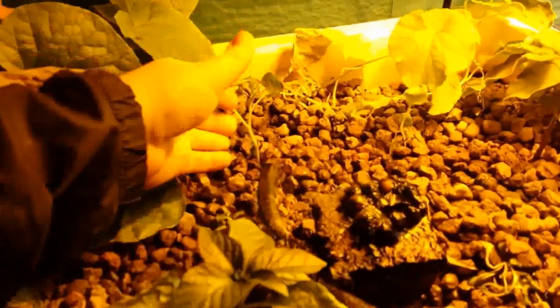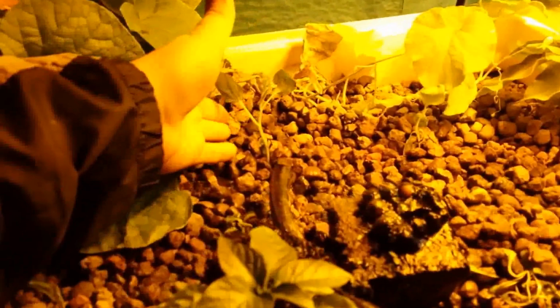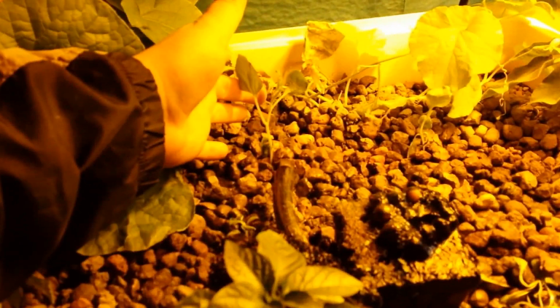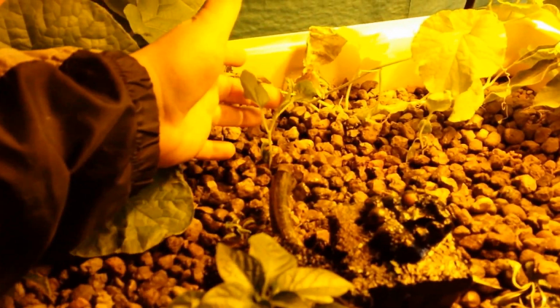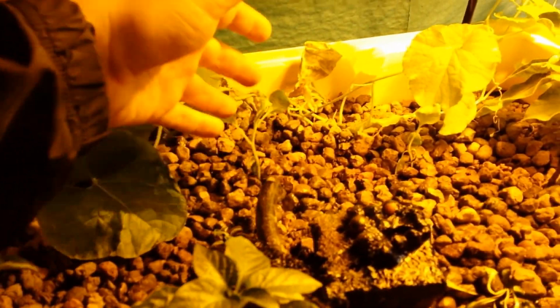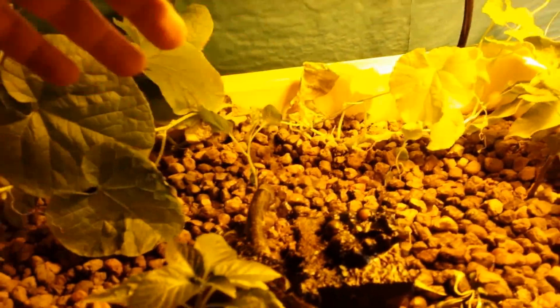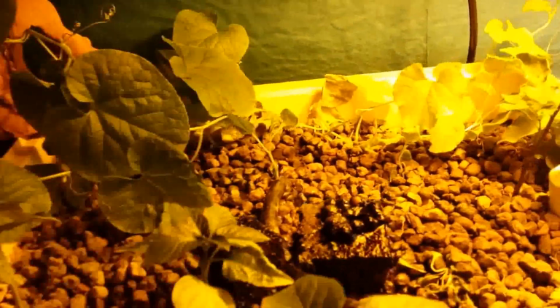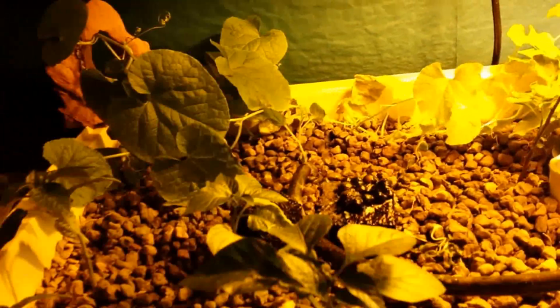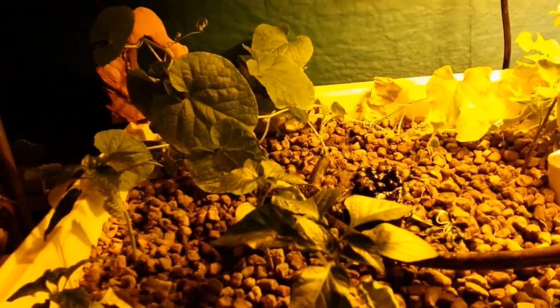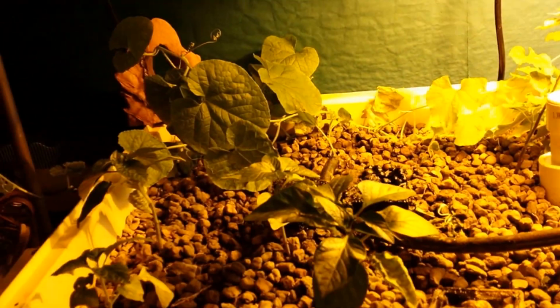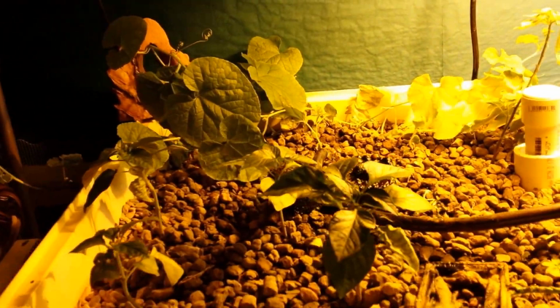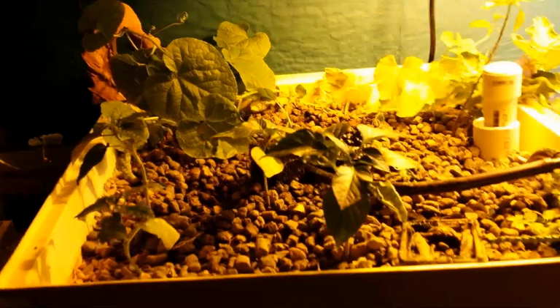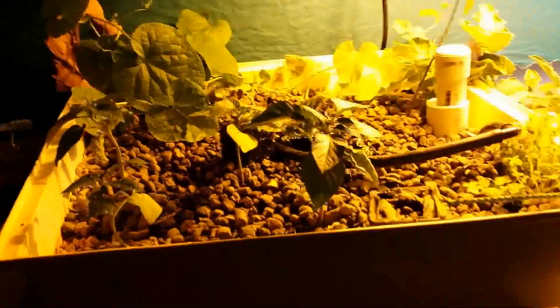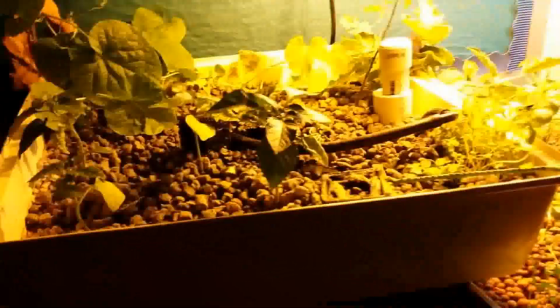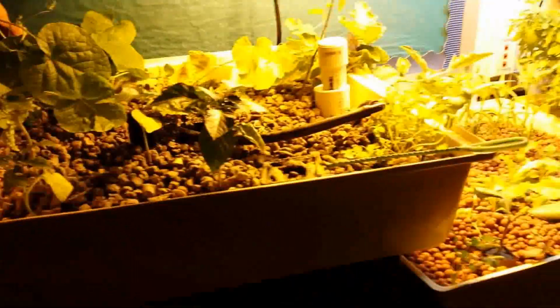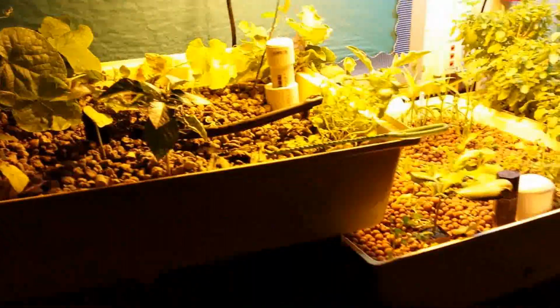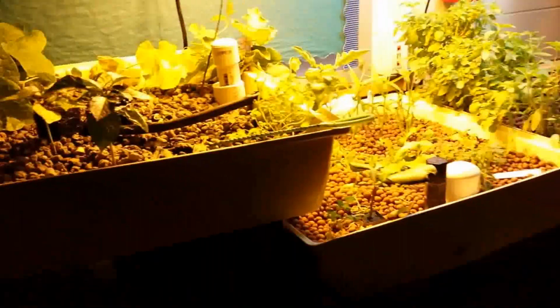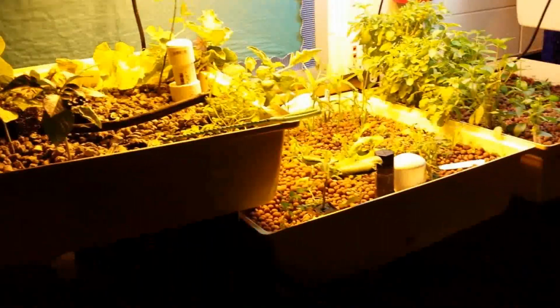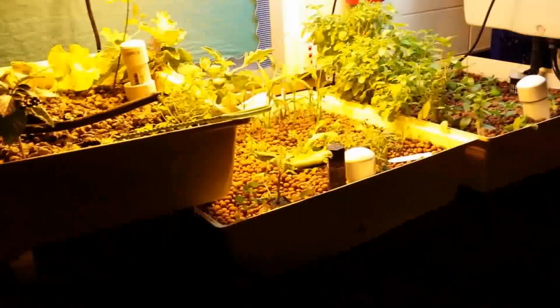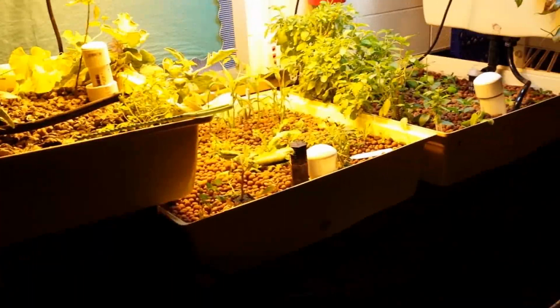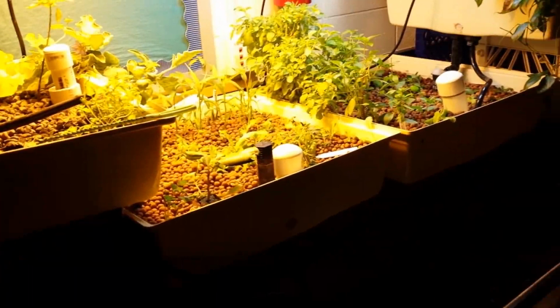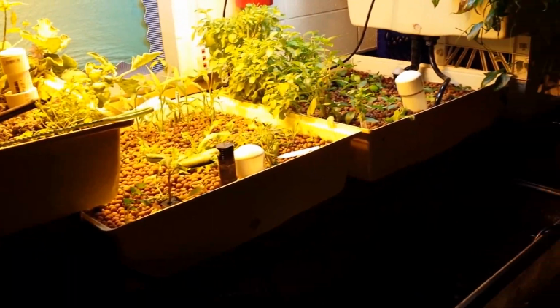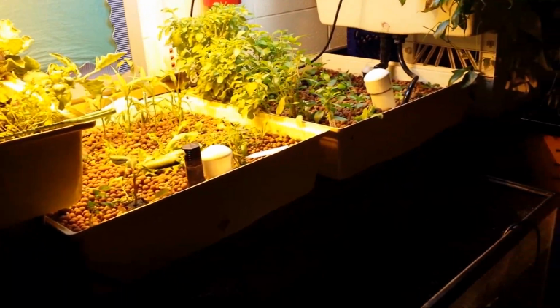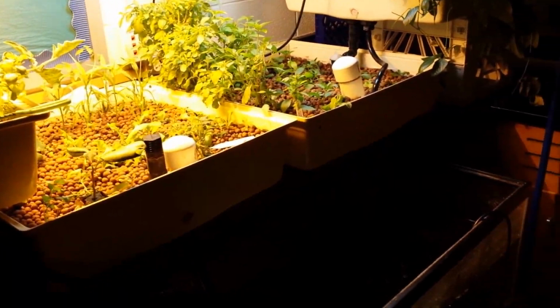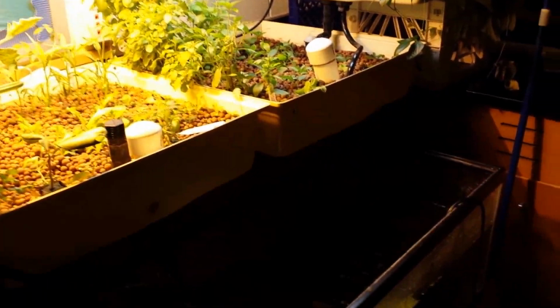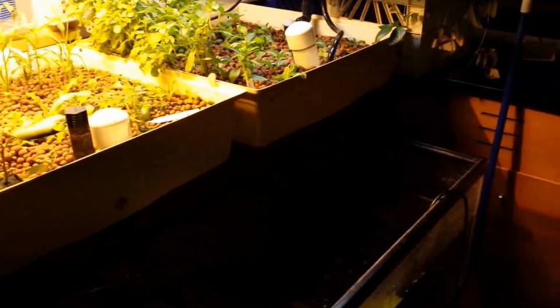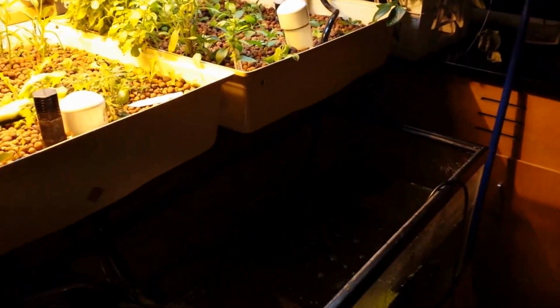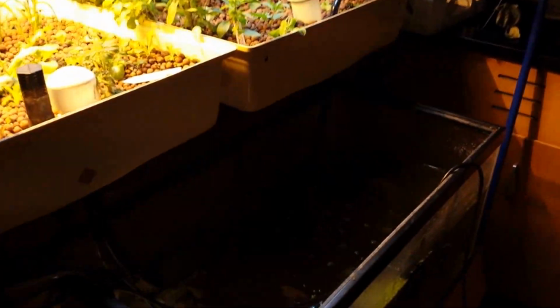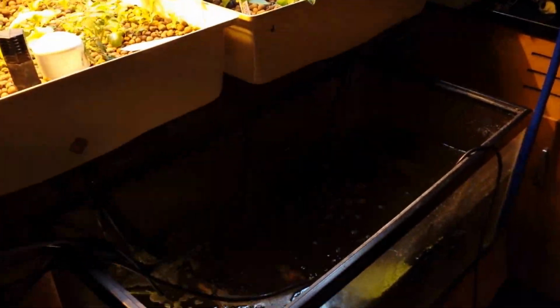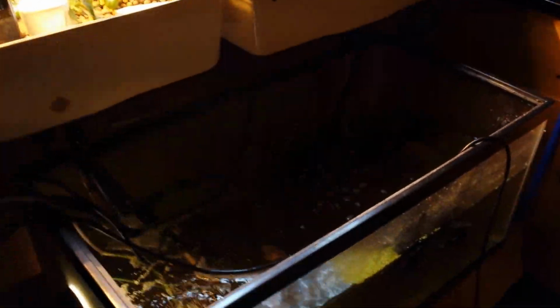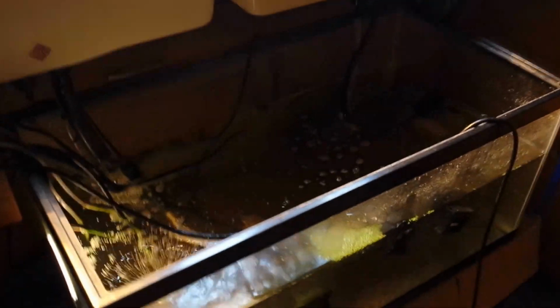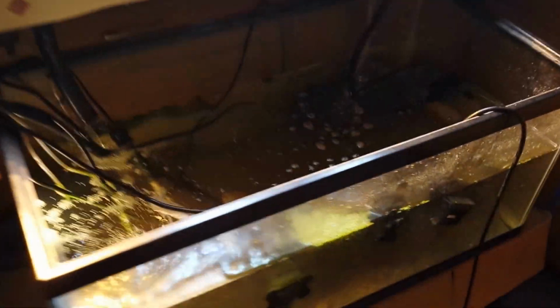These are some more little baby eggplants we have coming in. Anyway, that's the system in my classroom. Have a good day.